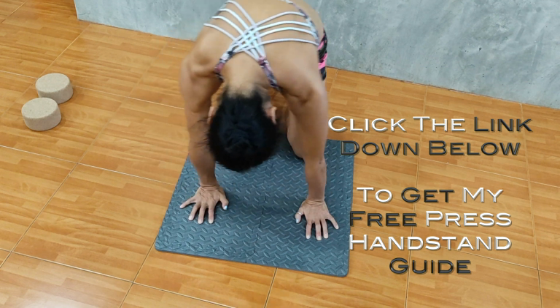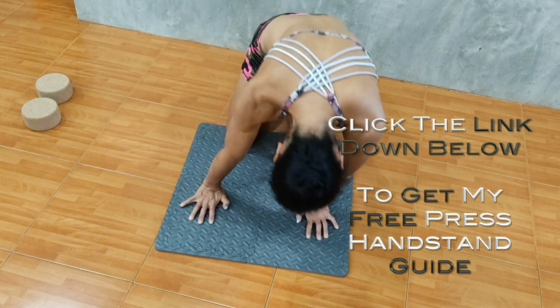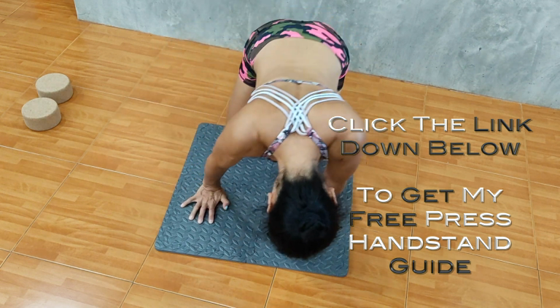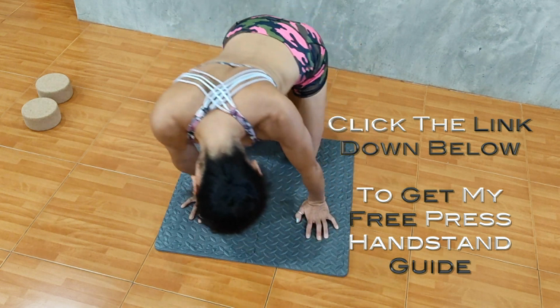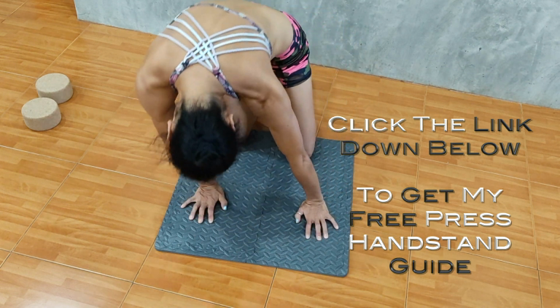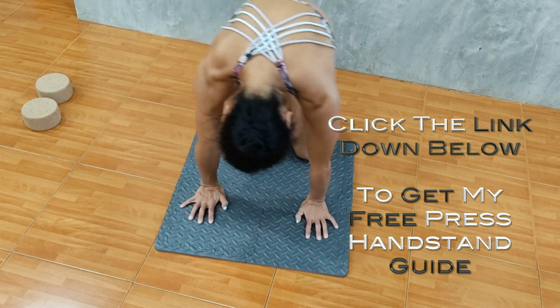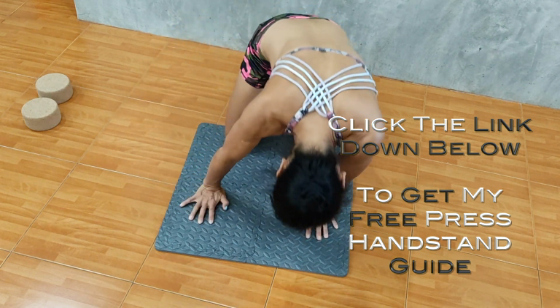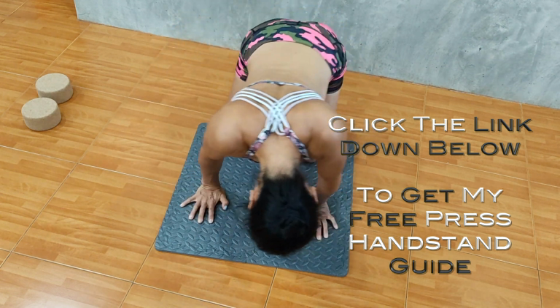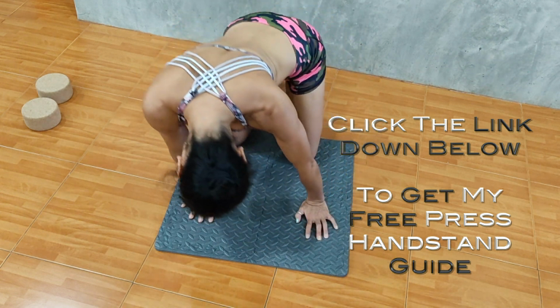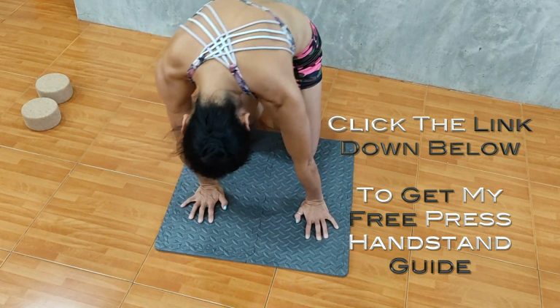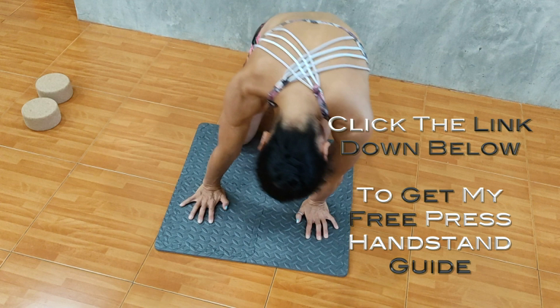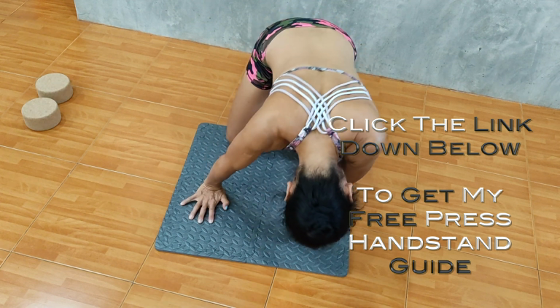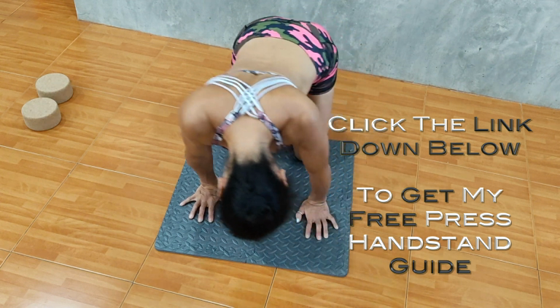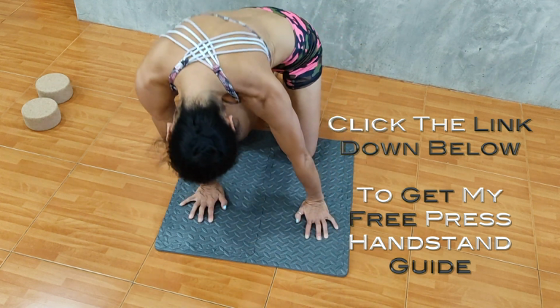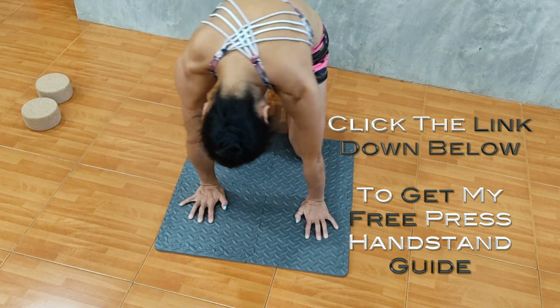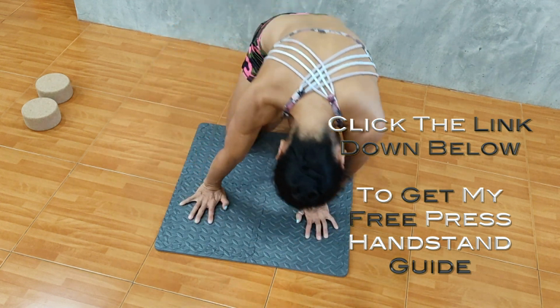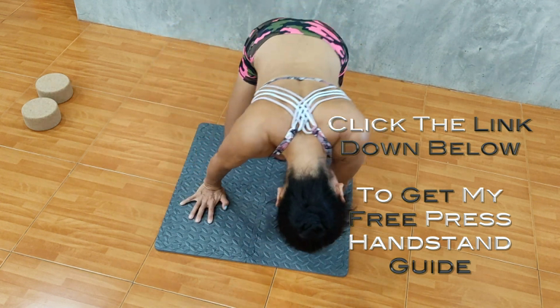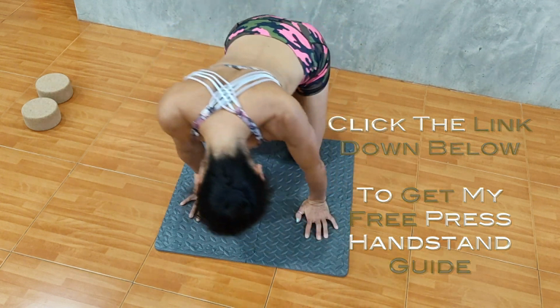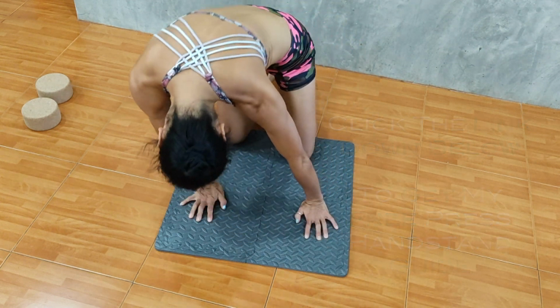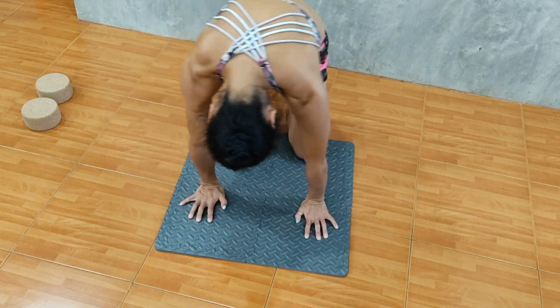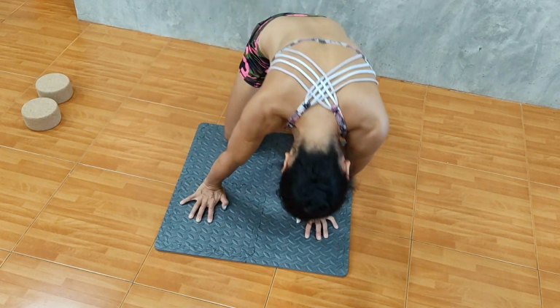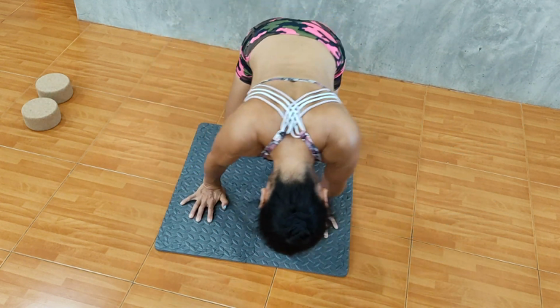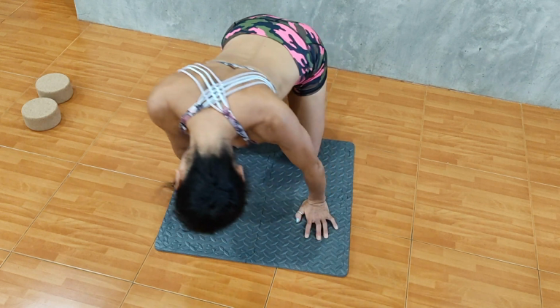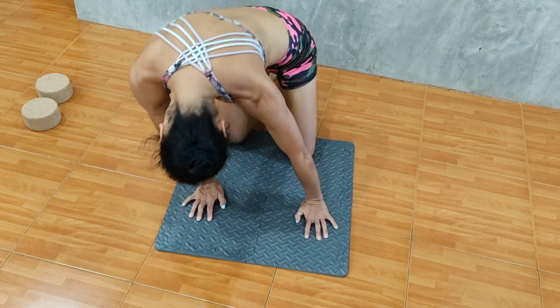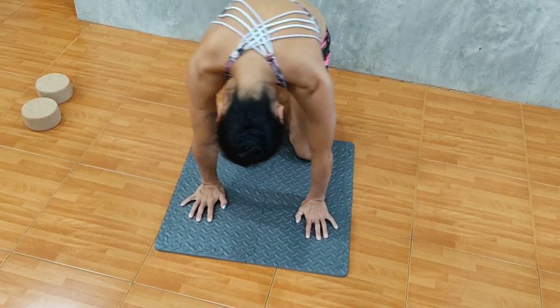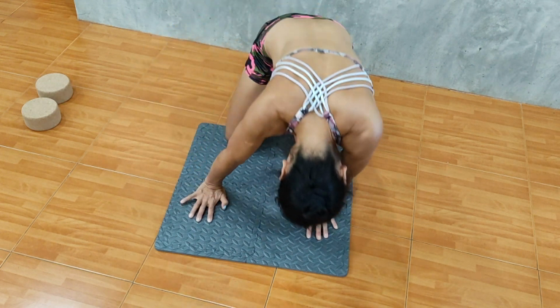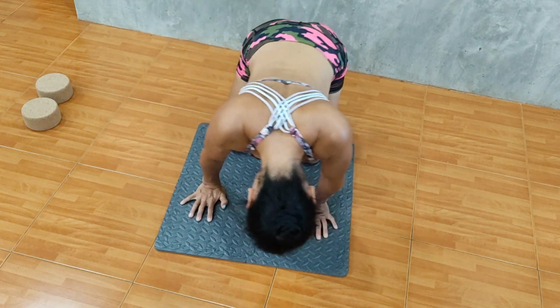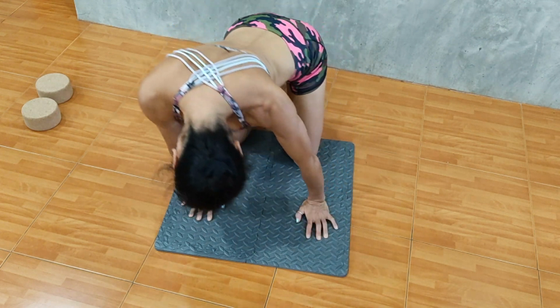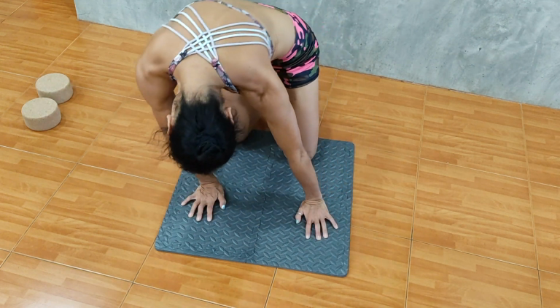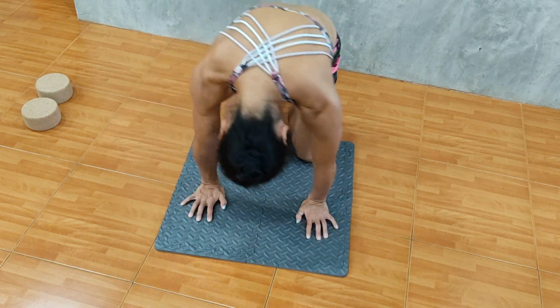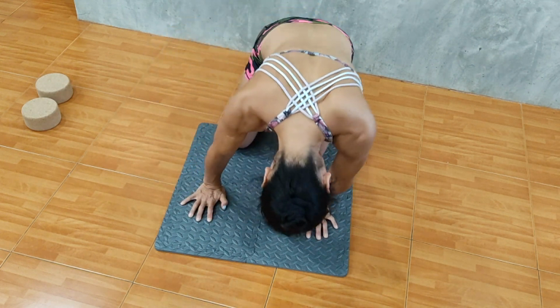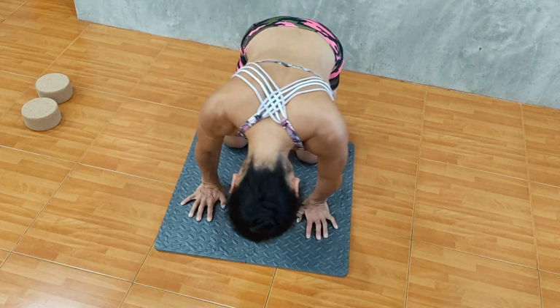Get my free press handstand guide with a little surprise — click the link down below in the description. The free guide is very useful to get started with press handstand training and check what you should aim for and which focus in your training.